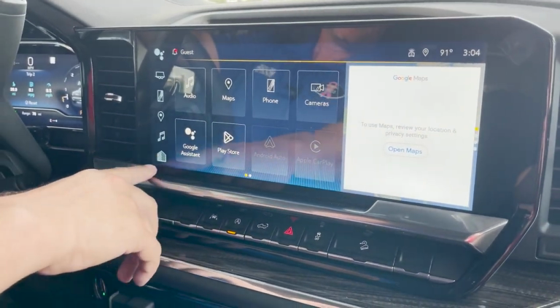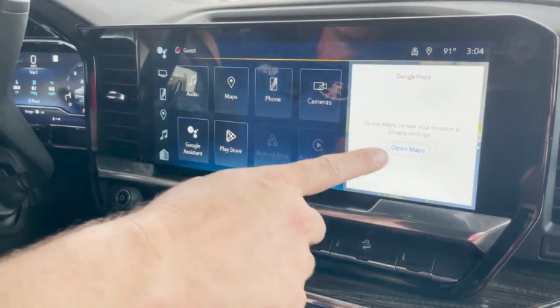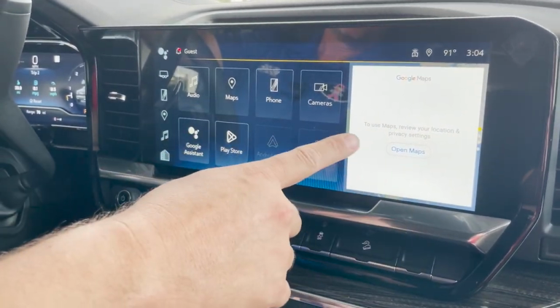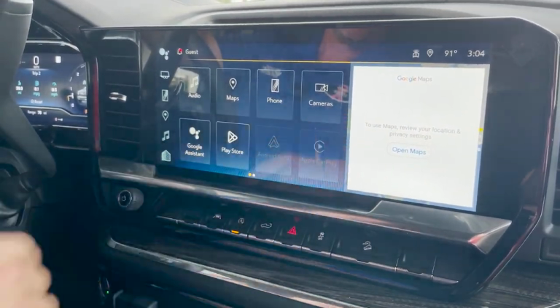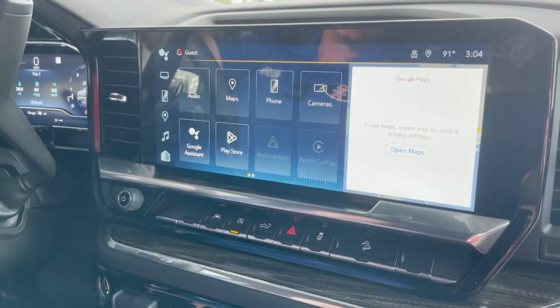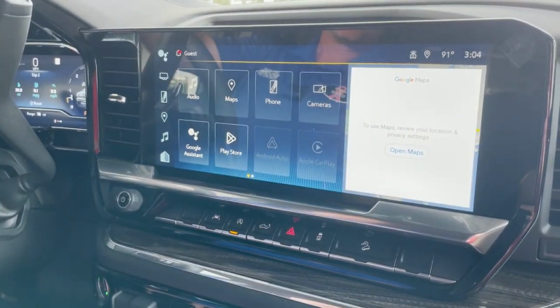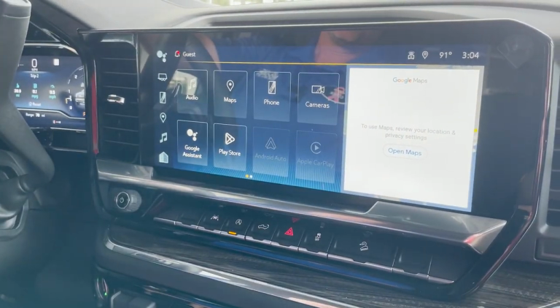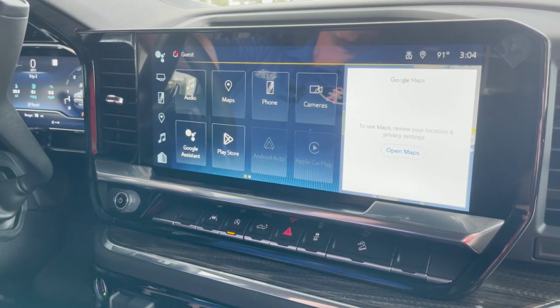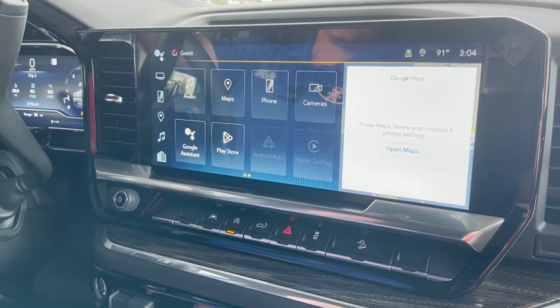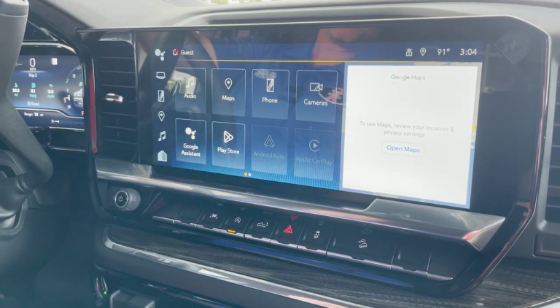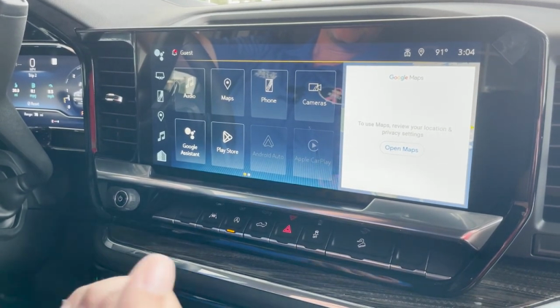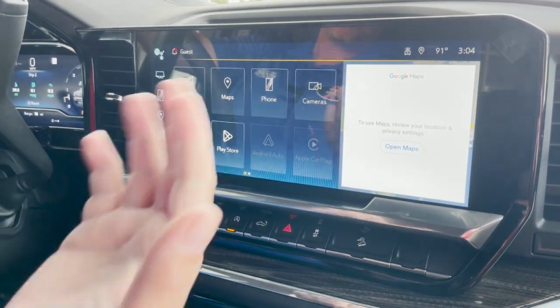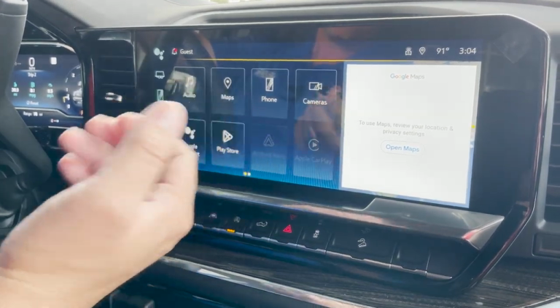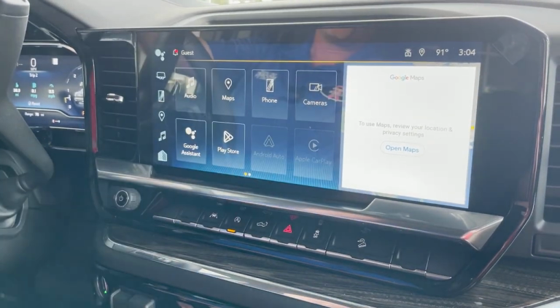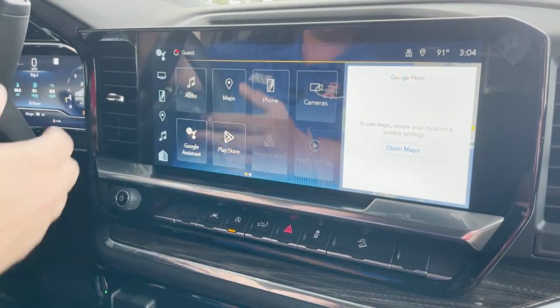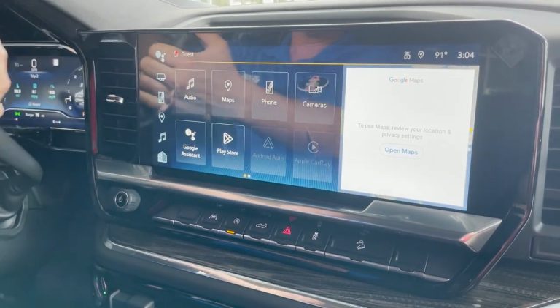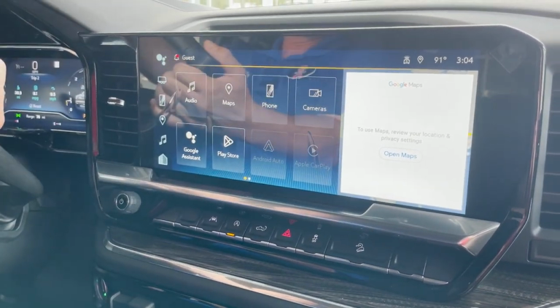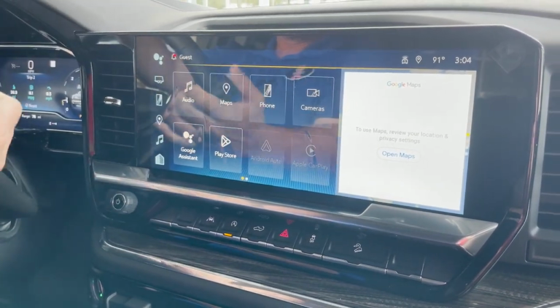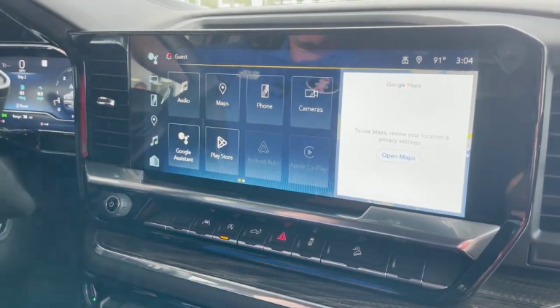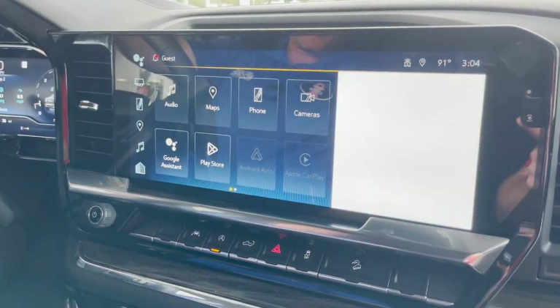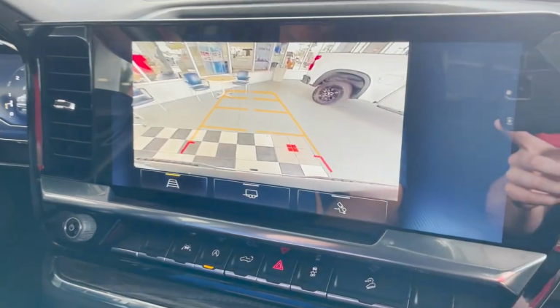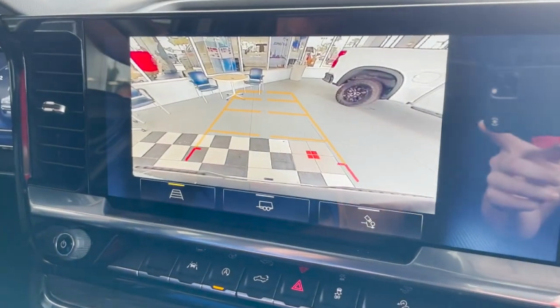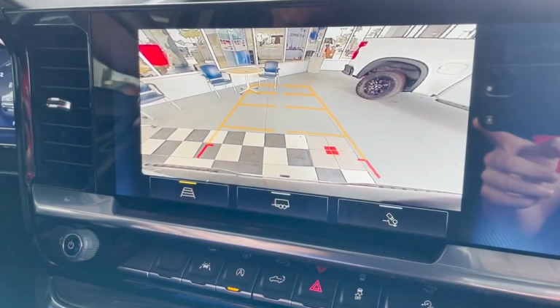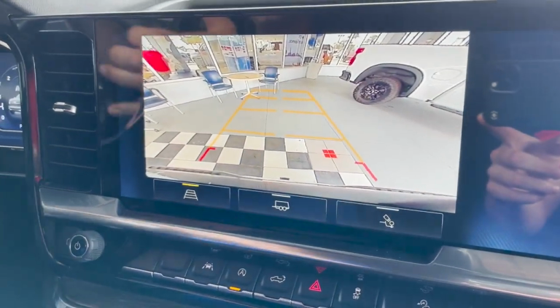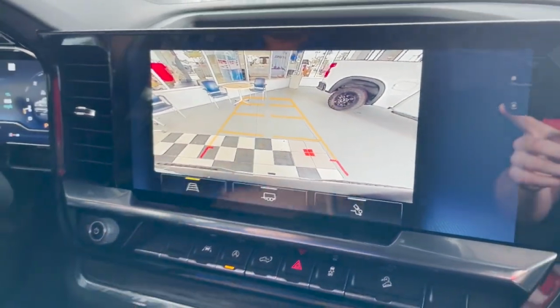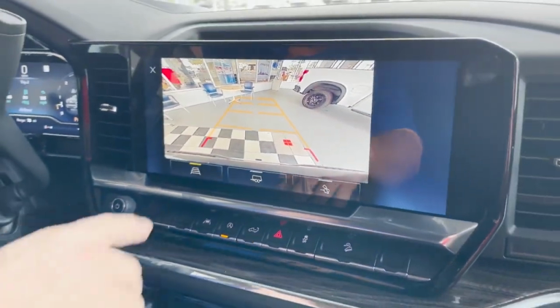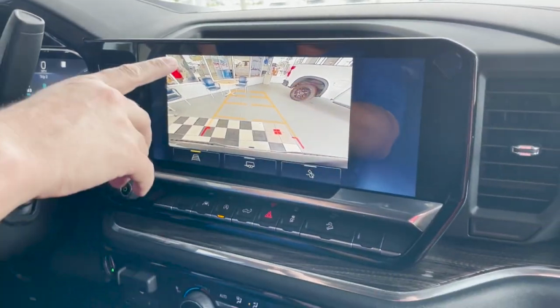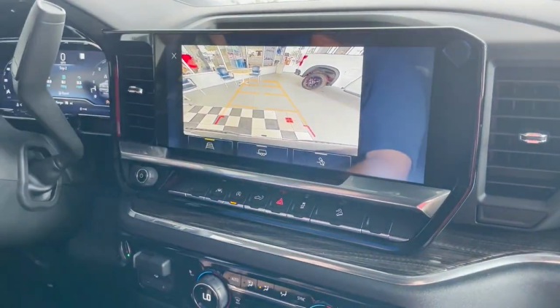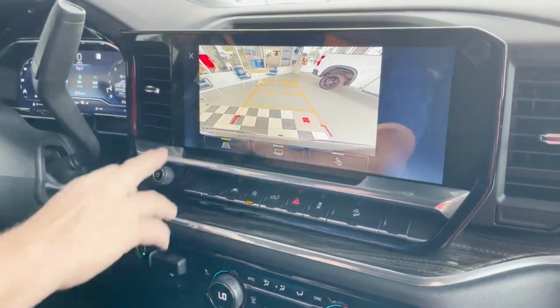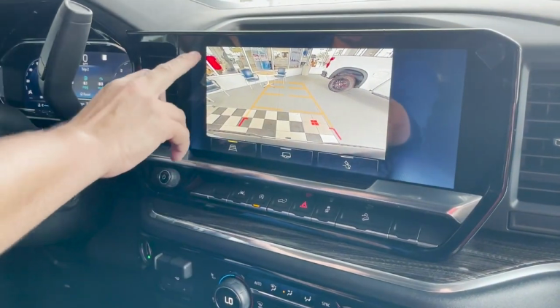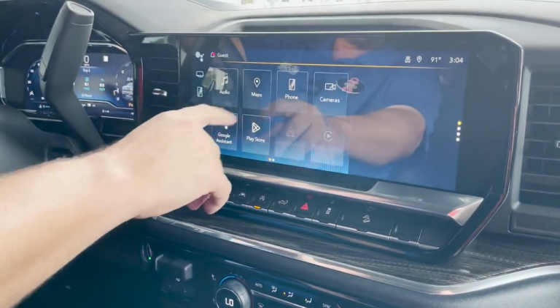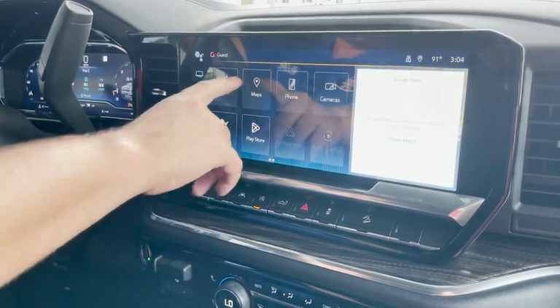This is the new 13.4-inch display which is completely touchscreen. It has wireless Apple CarPlay and Android Auto. Nice backup camera as well. It has Google Maps function on it as well, as you can see up here.